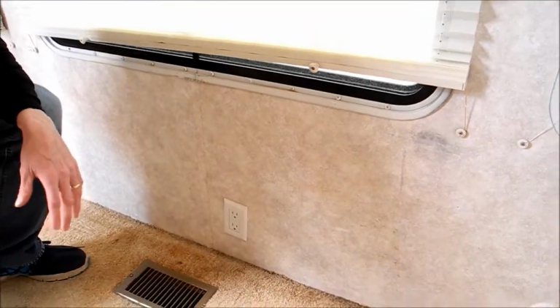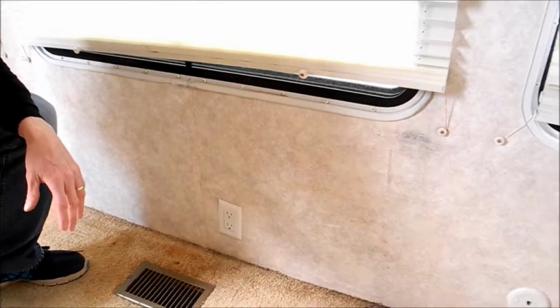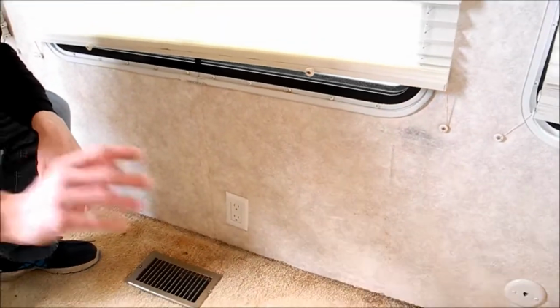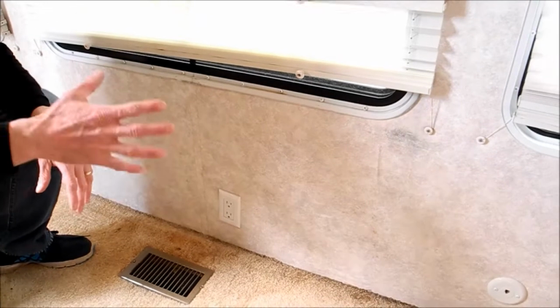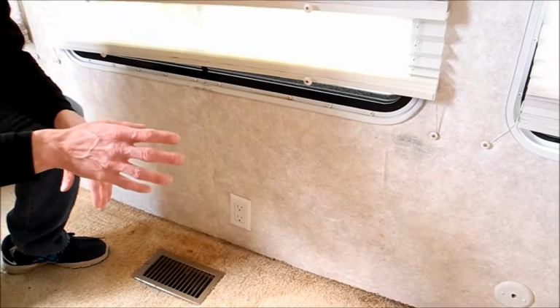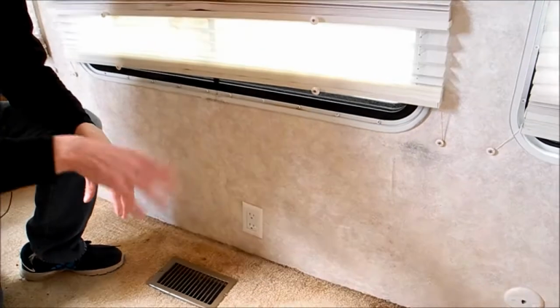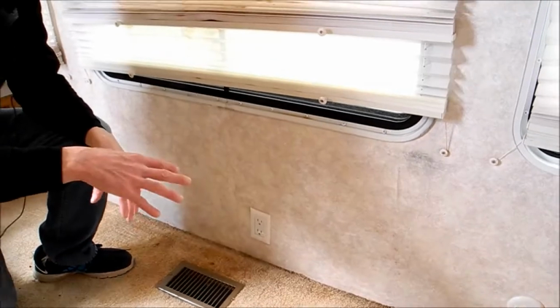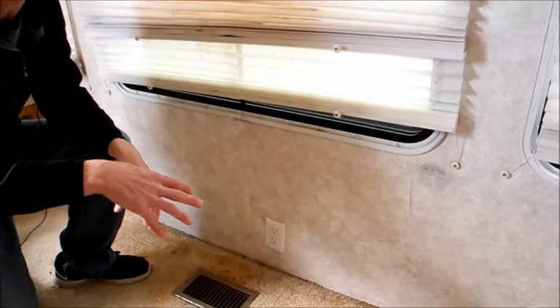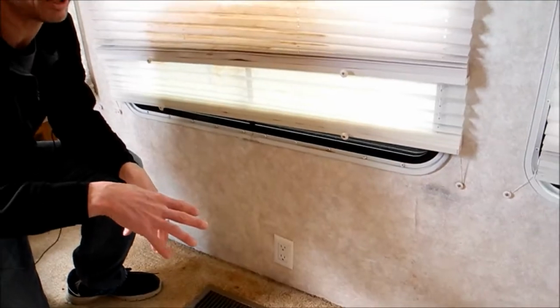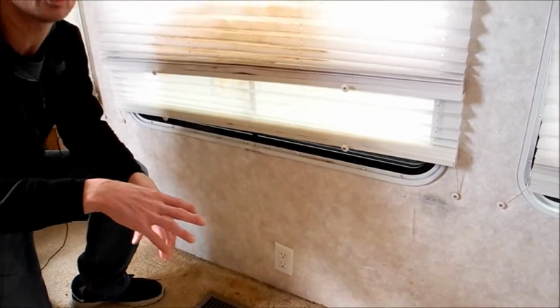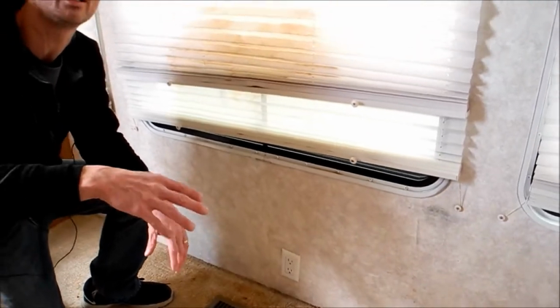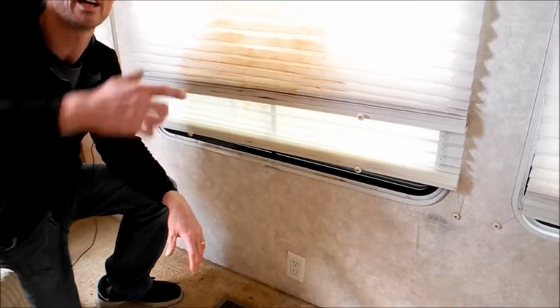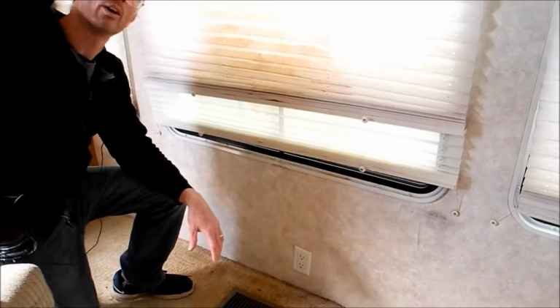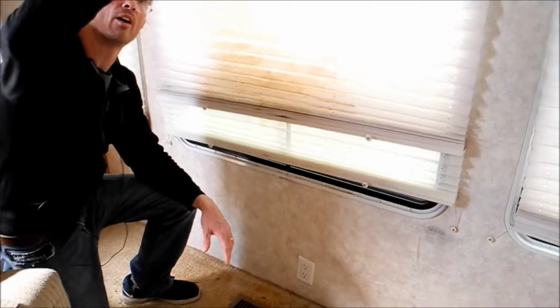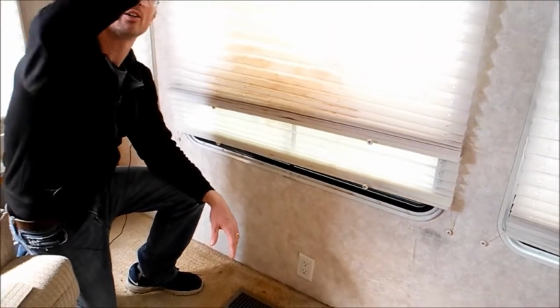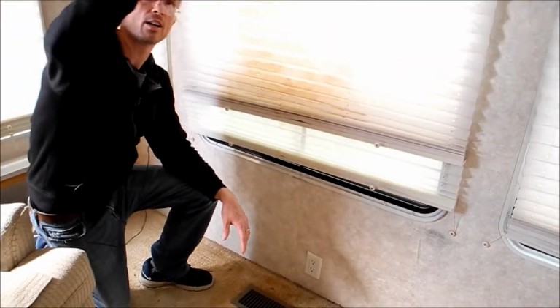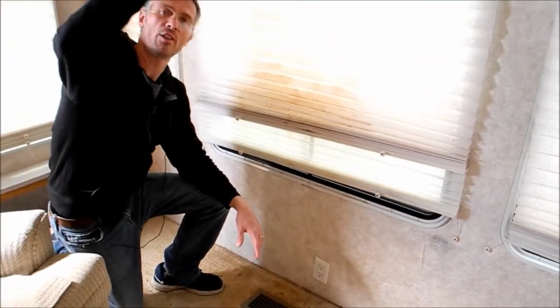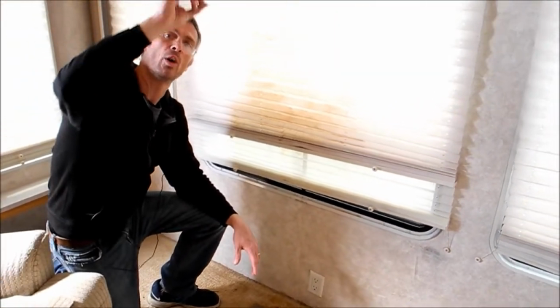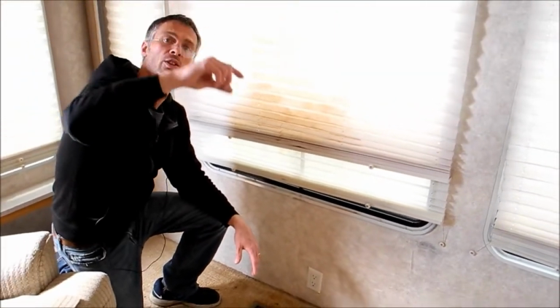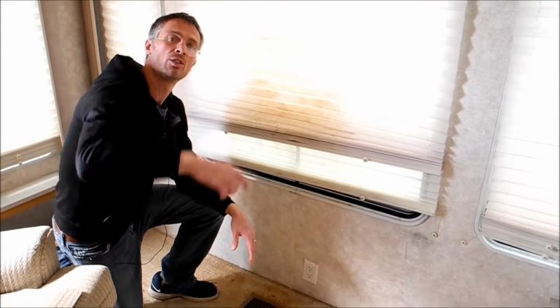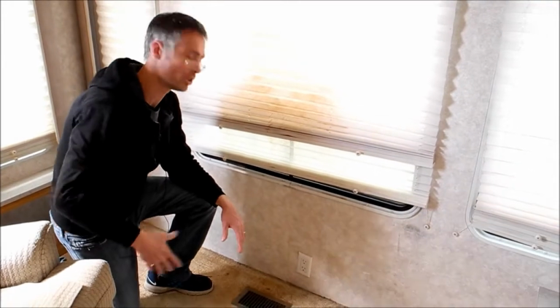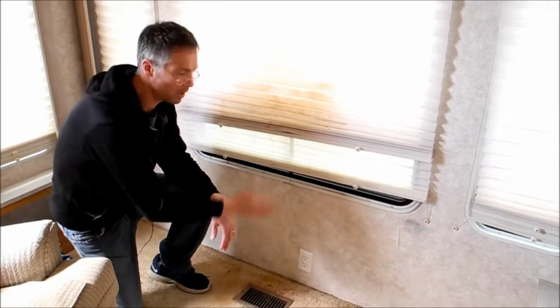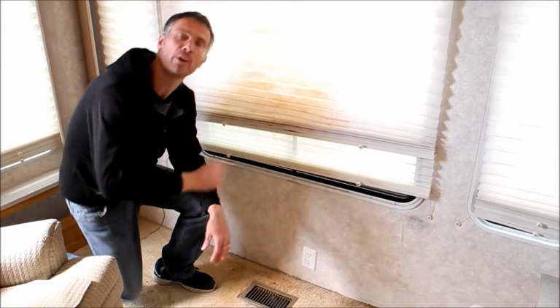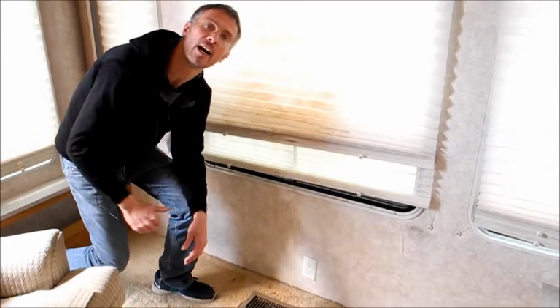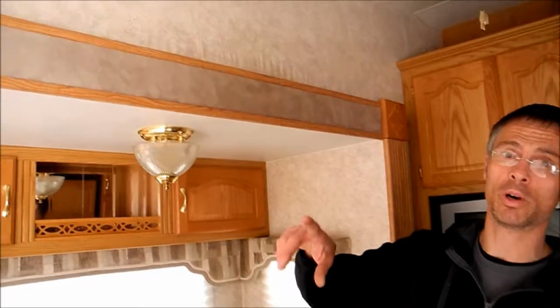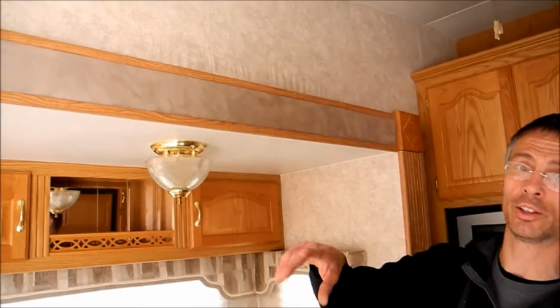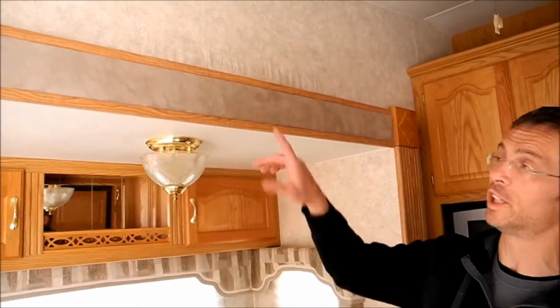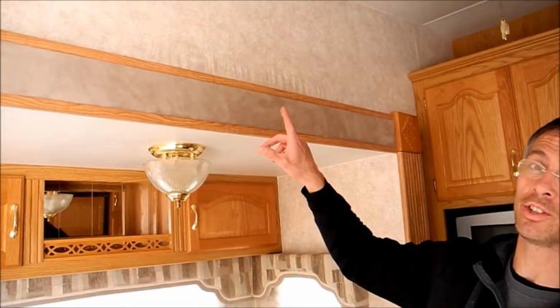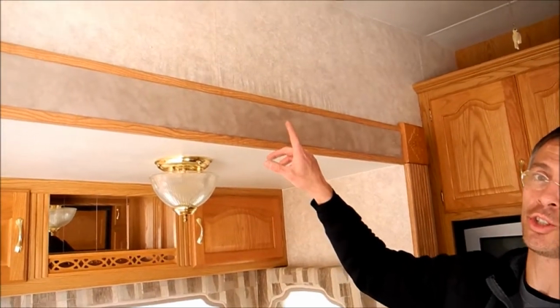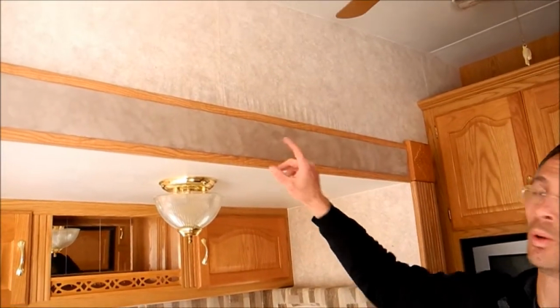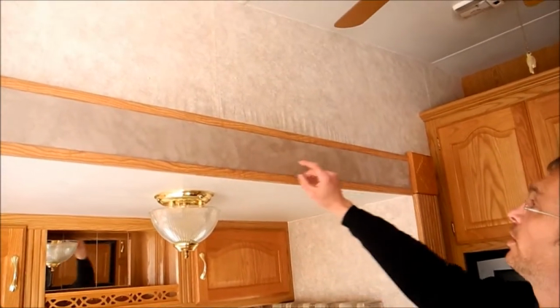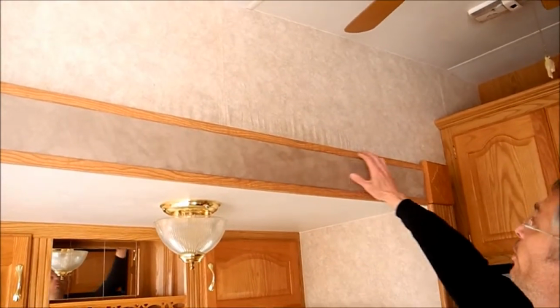I didn't really see any damage on the outside, and our service department, since we got this RV on trade, has gone around and resealed all the joints. One other leakage issue with the New Way is up here above the slide.